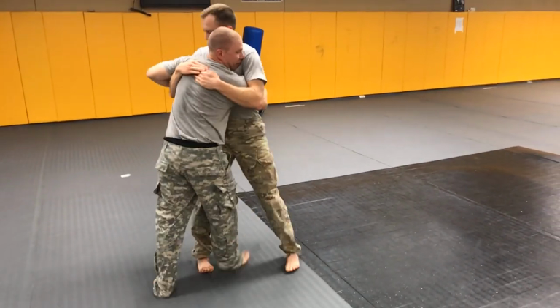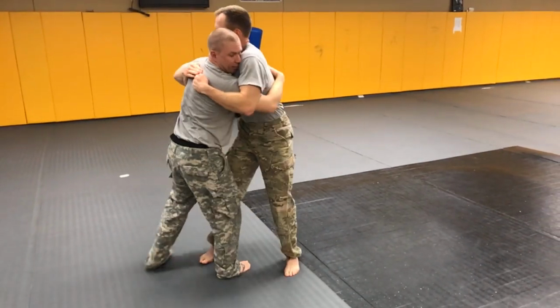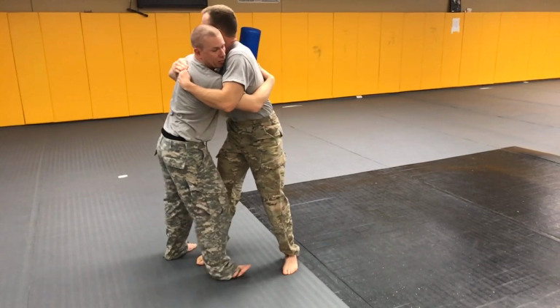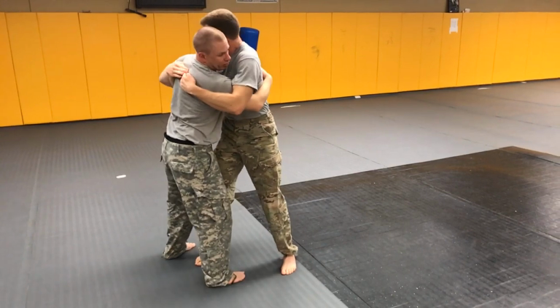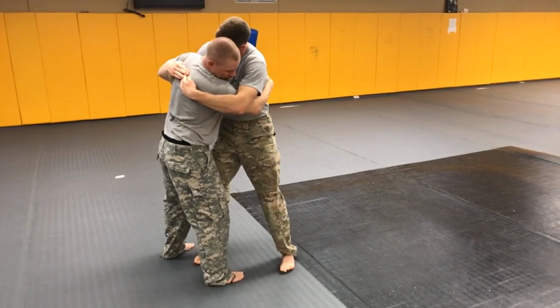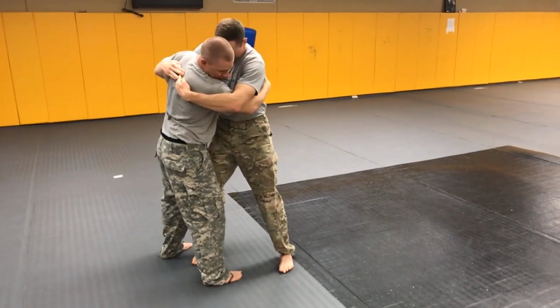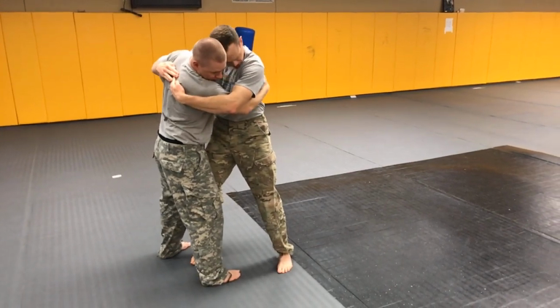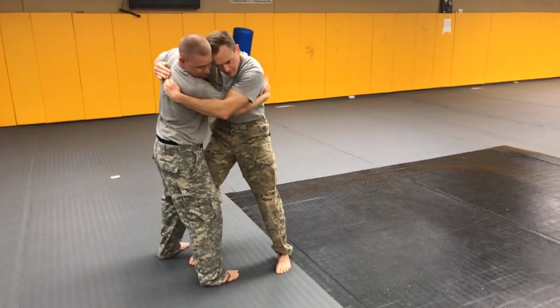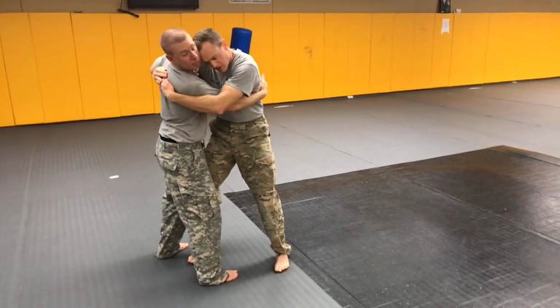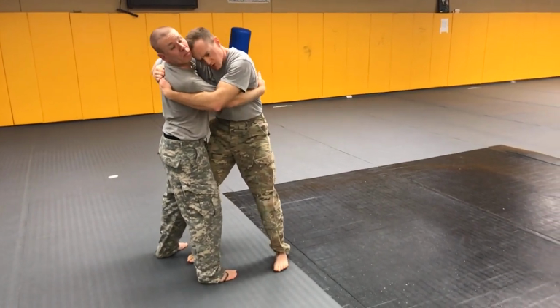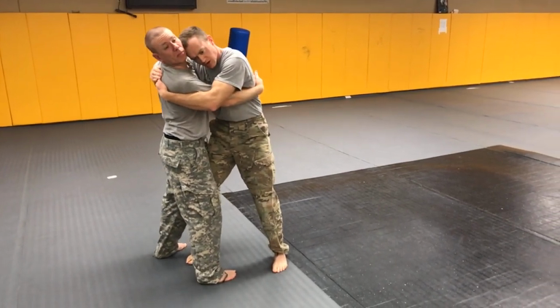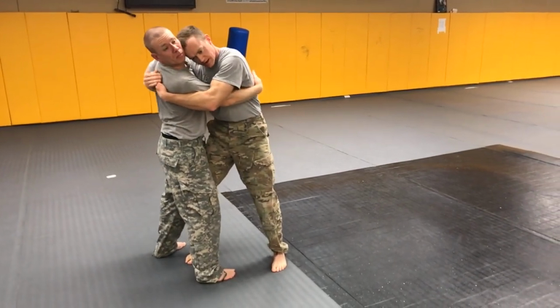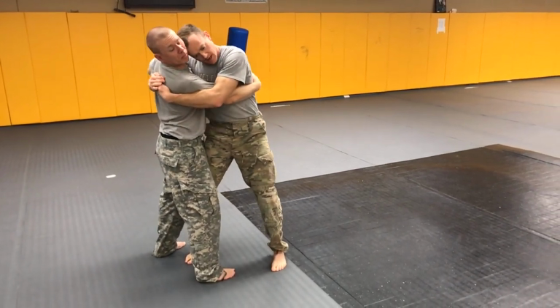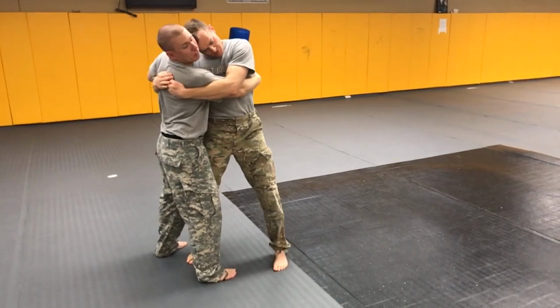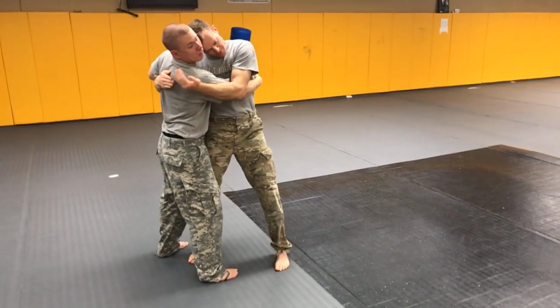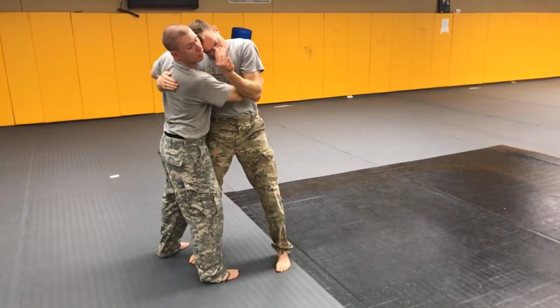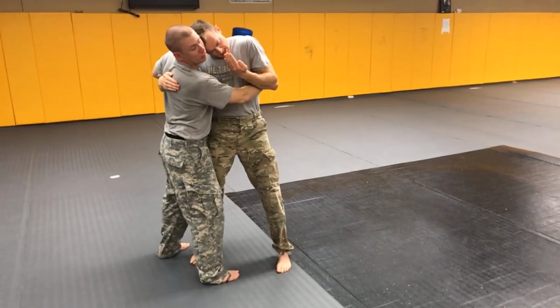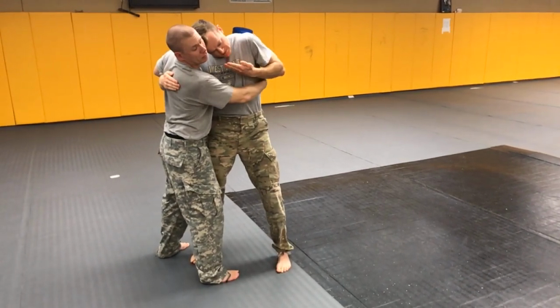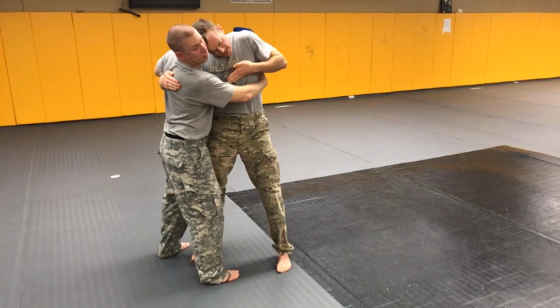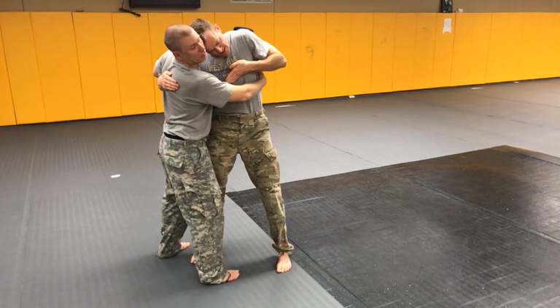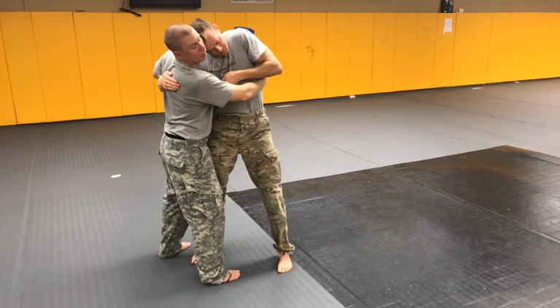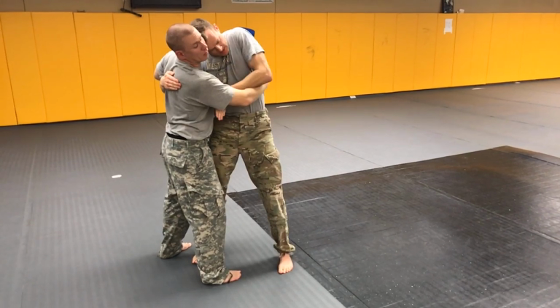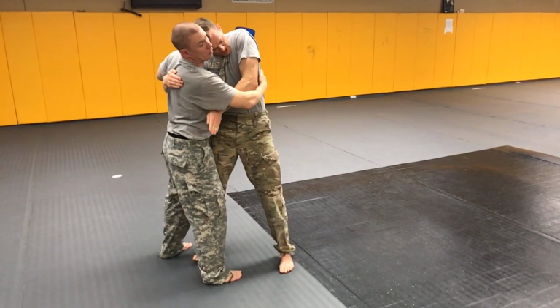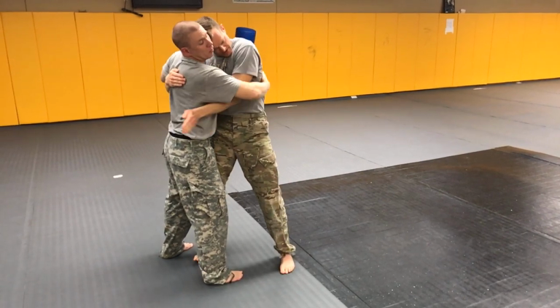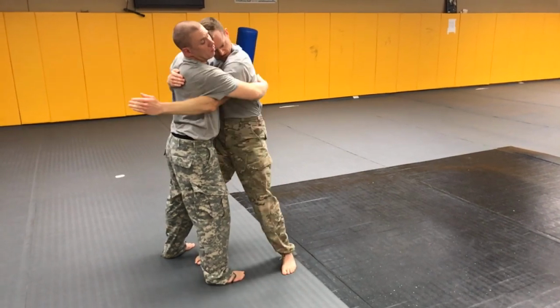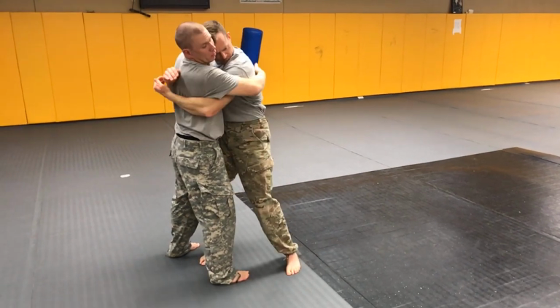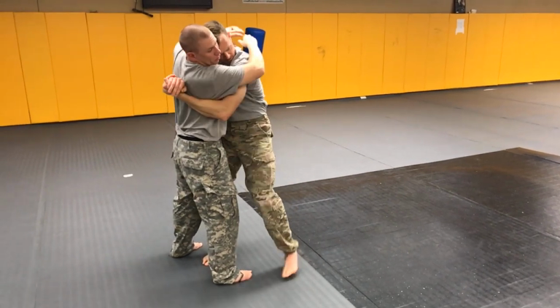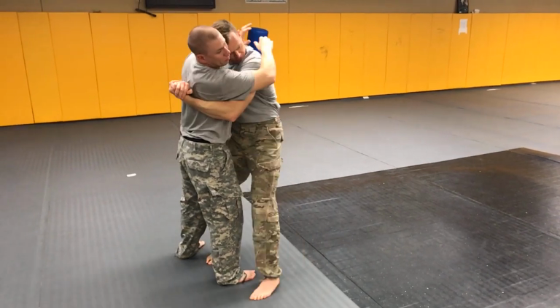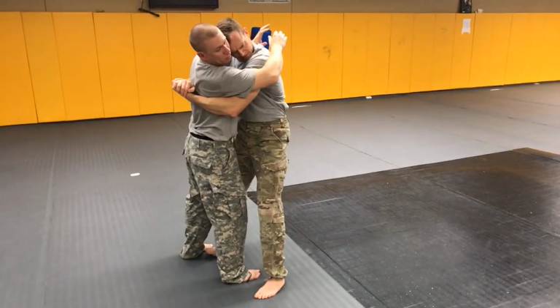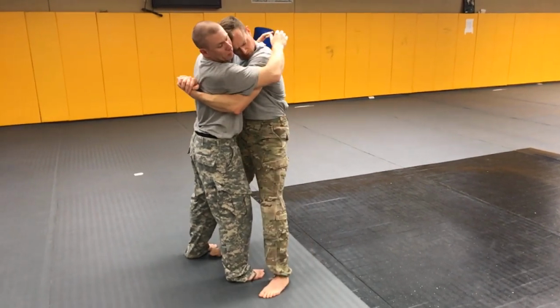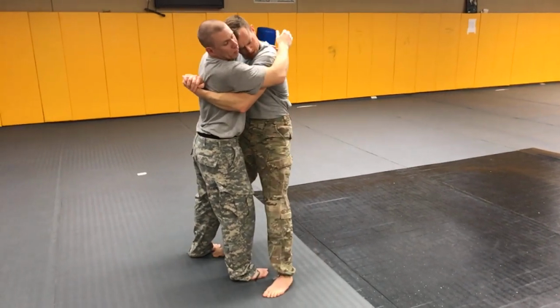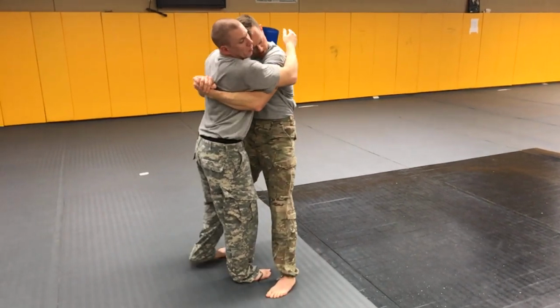I'm going to use my head as well by driving my hairline into his jawline. I'll turn my body away to get some space, and then drive it in. Then he'll do the same thing one more time on me.